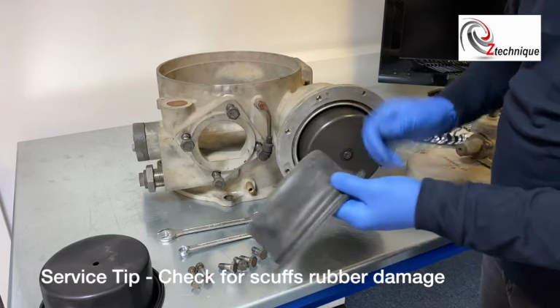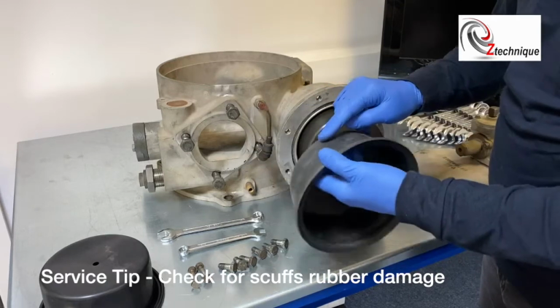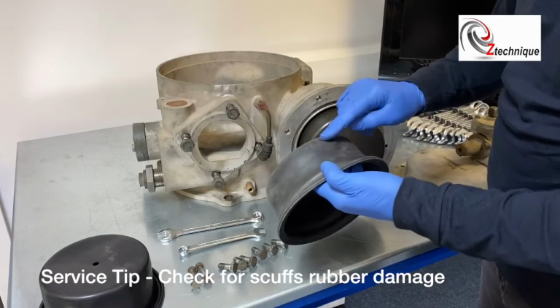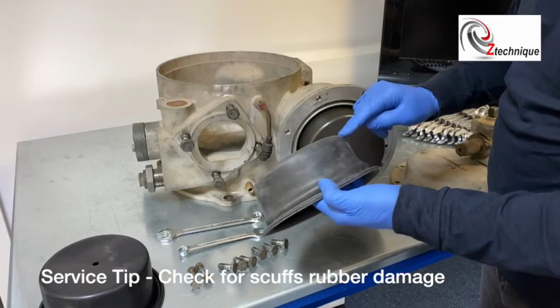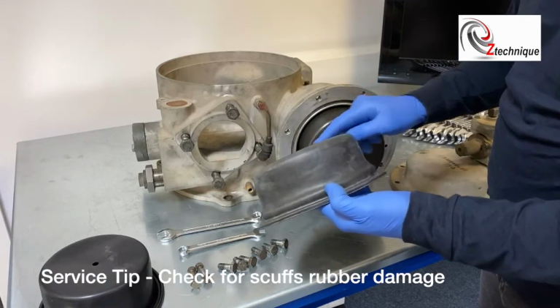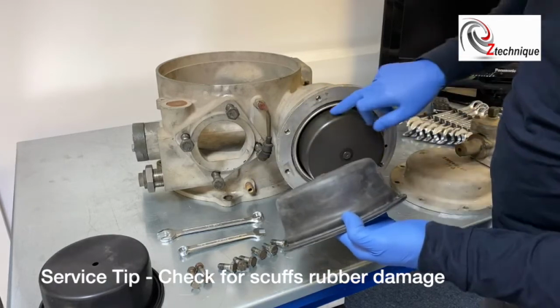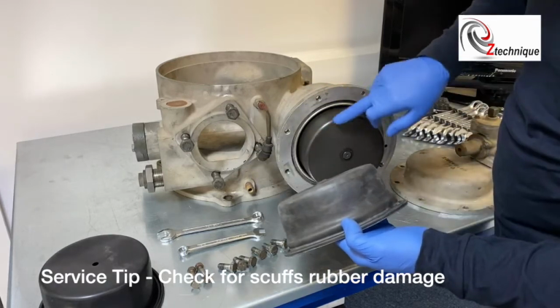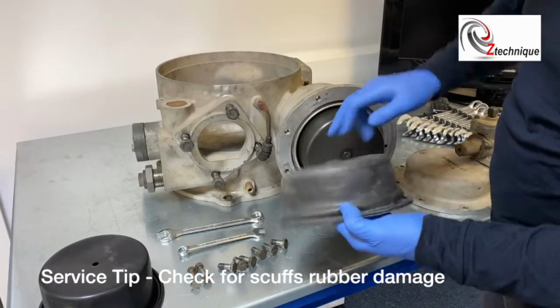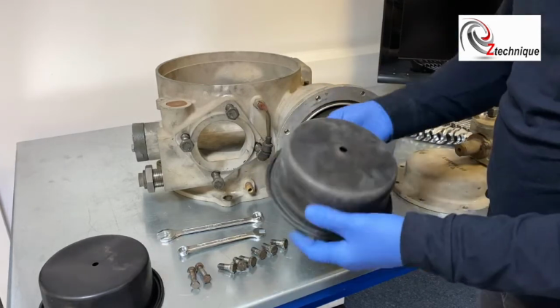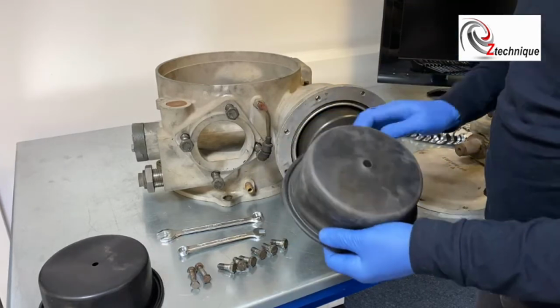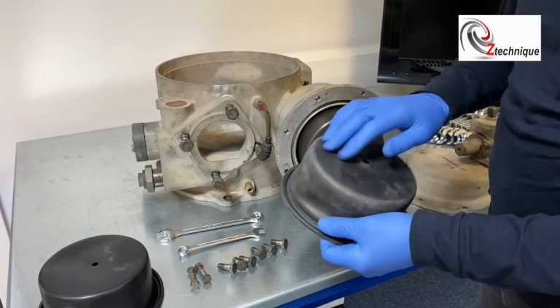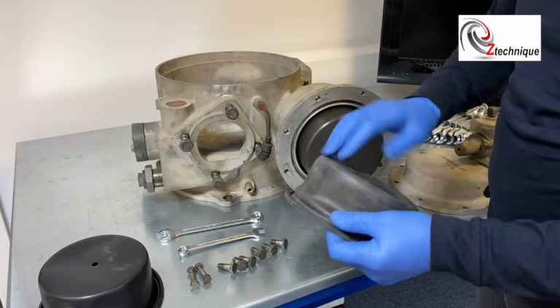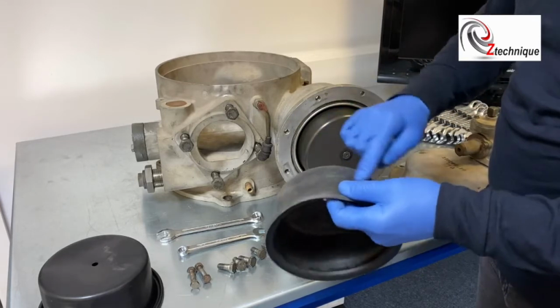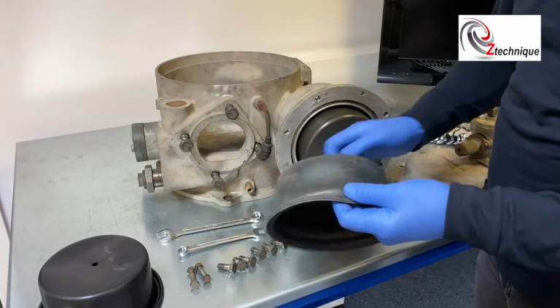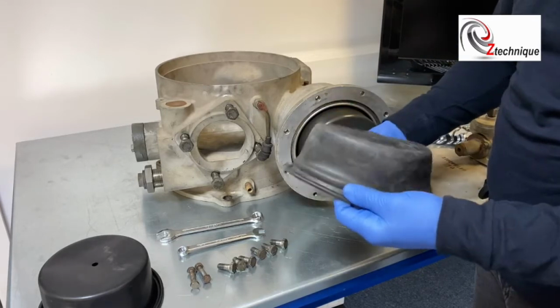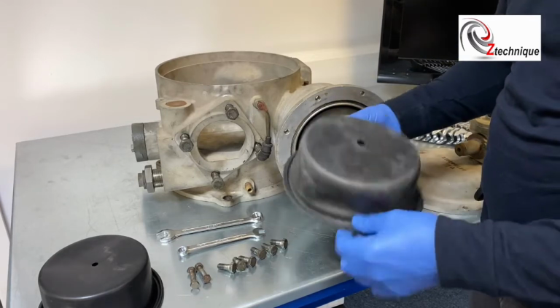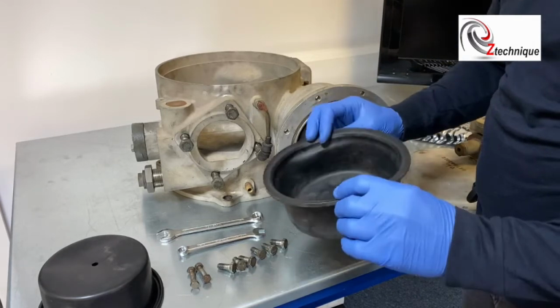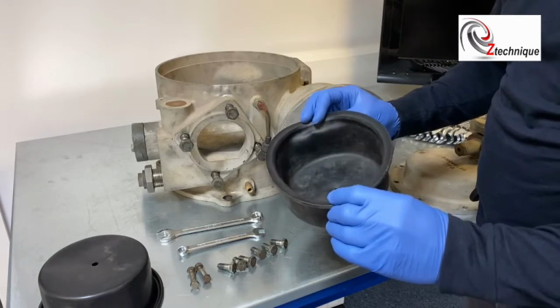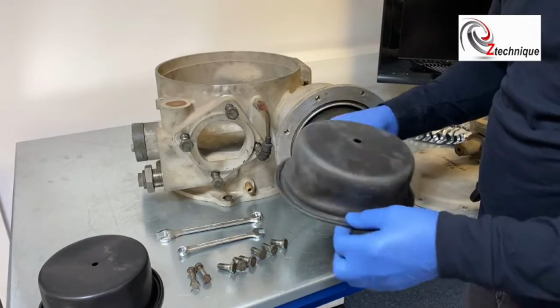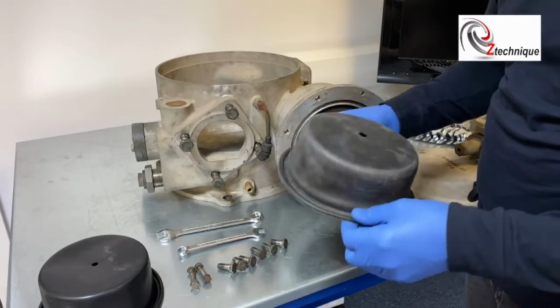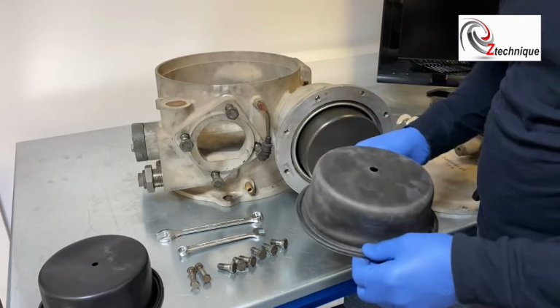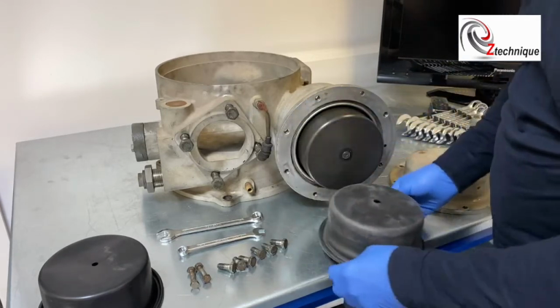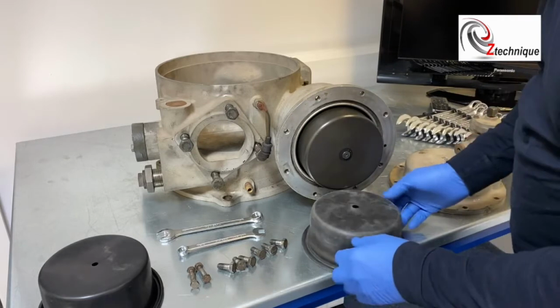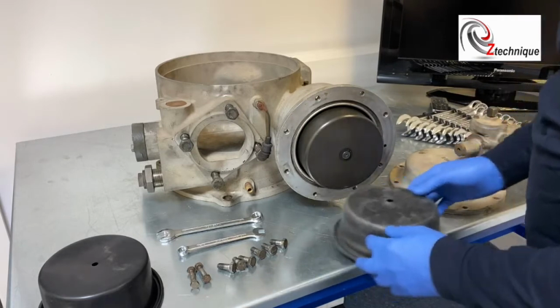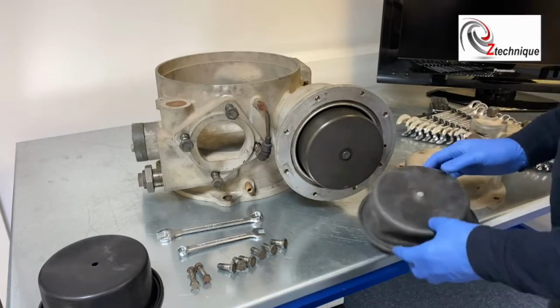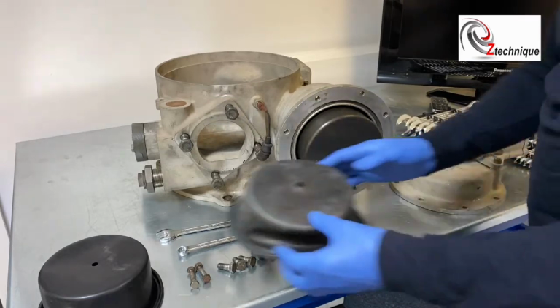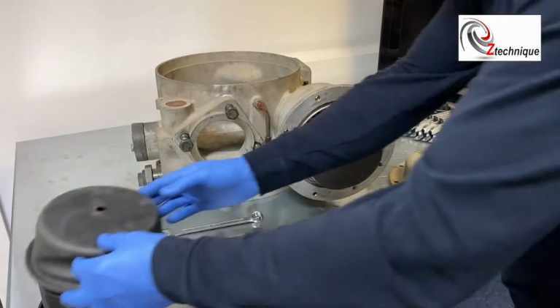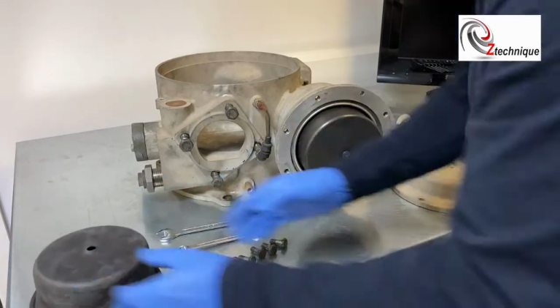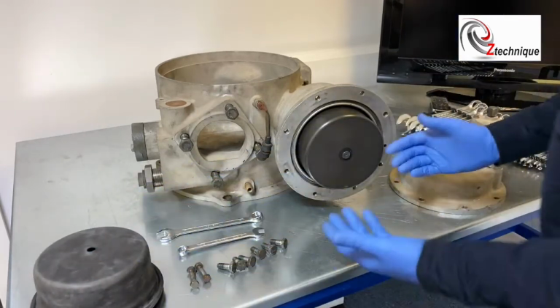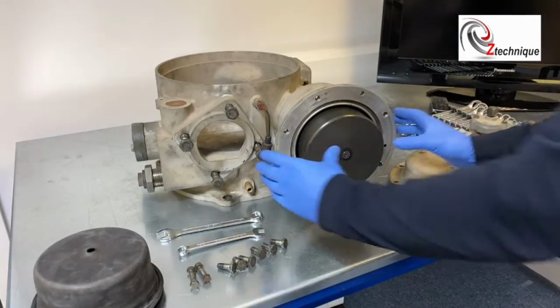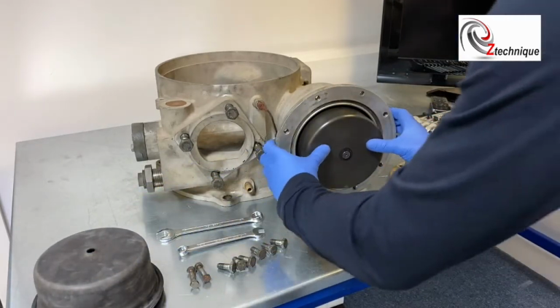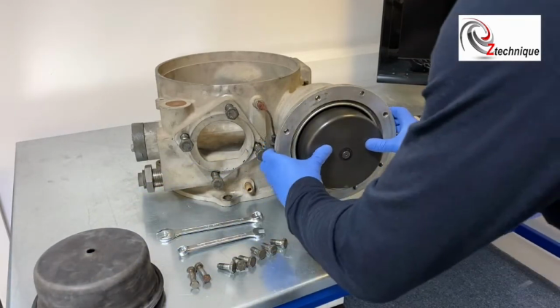The kind of things you want to be checking is if there's any wear on this edge here, or if it's been scuffed at all on the sides. But generally you'd be changing this diaphragm for a new one.